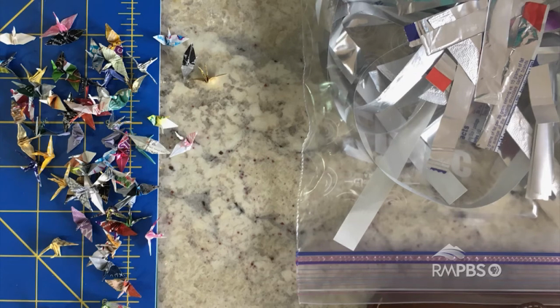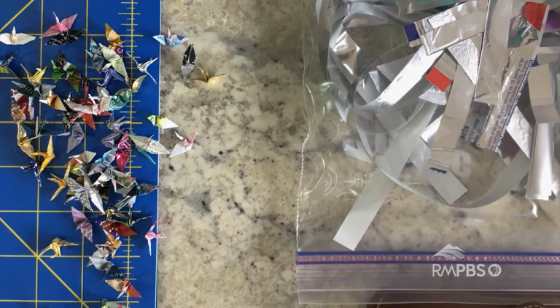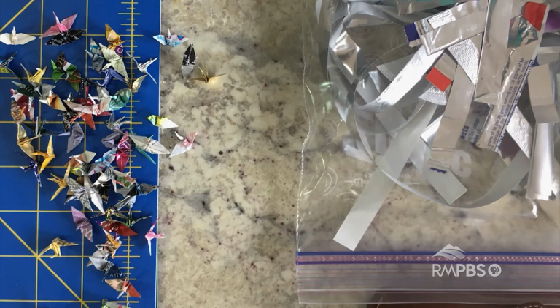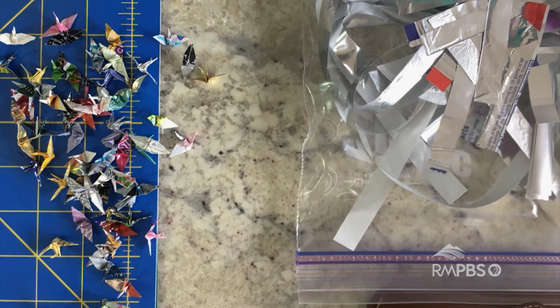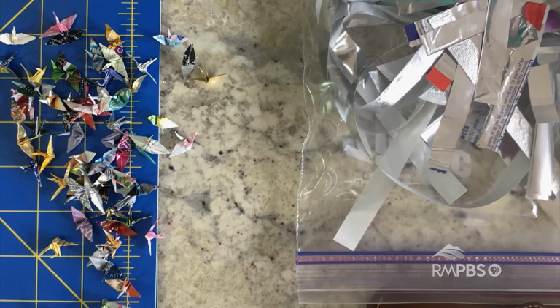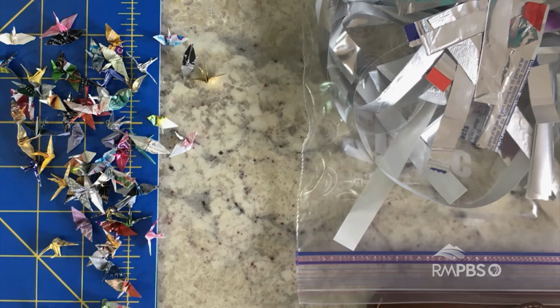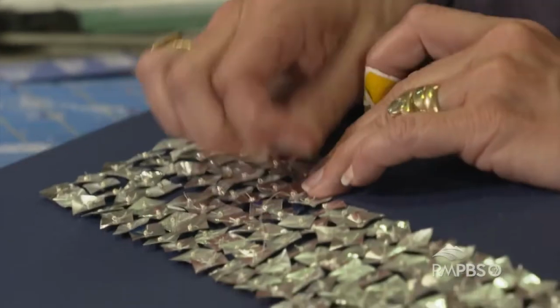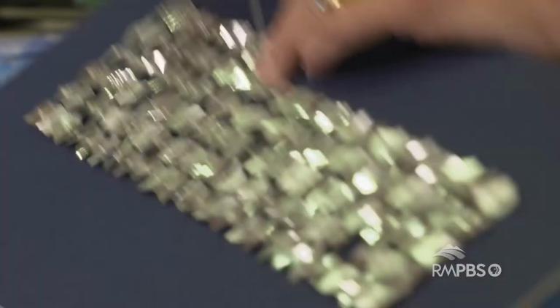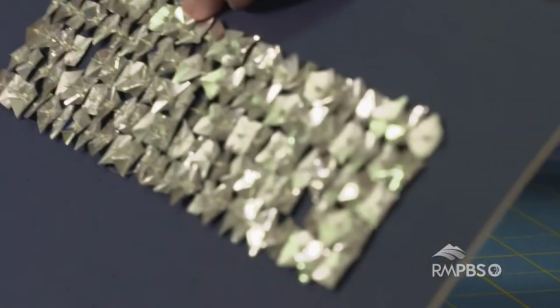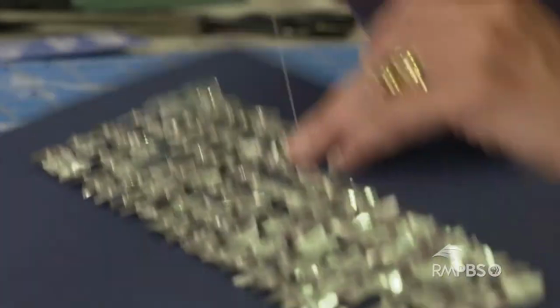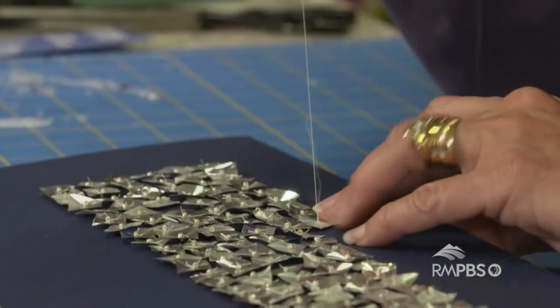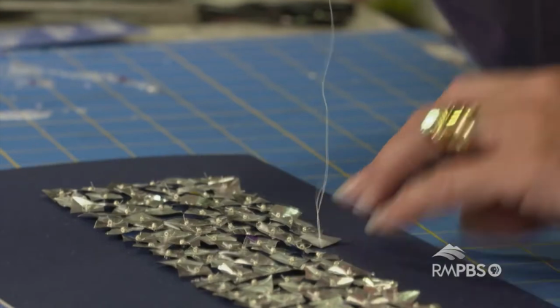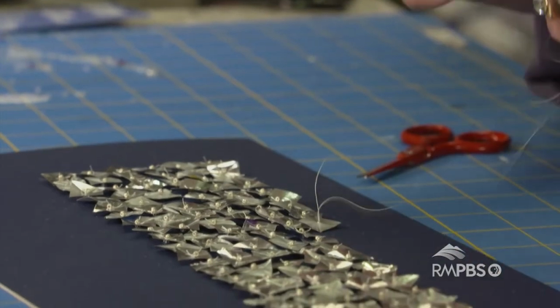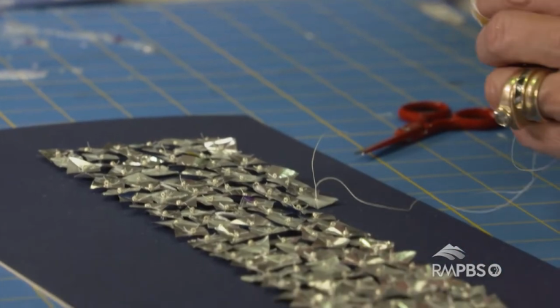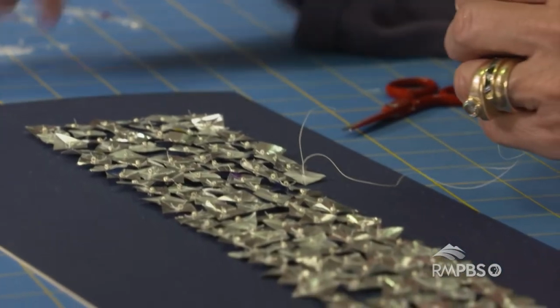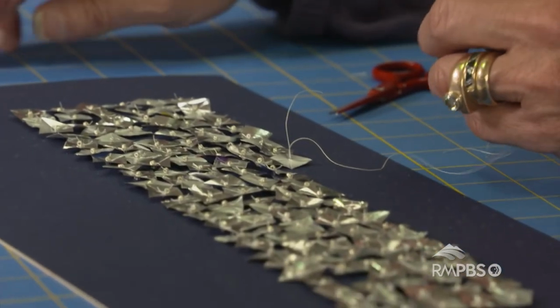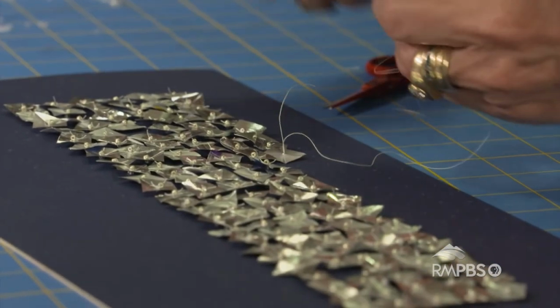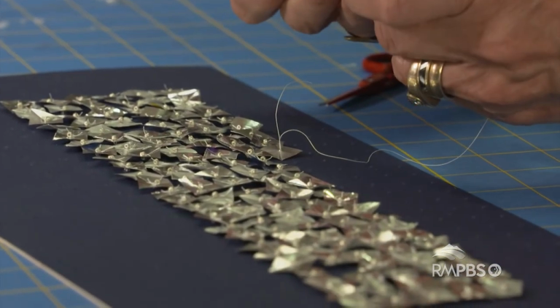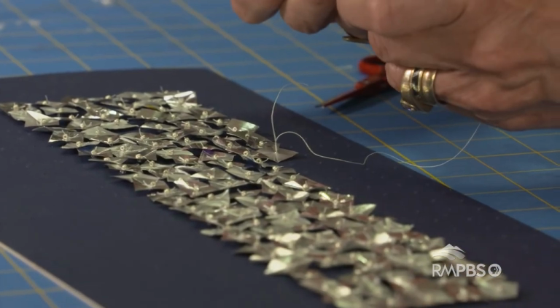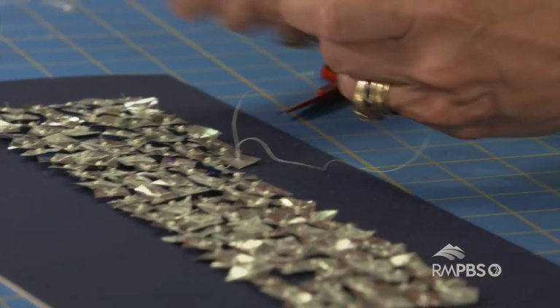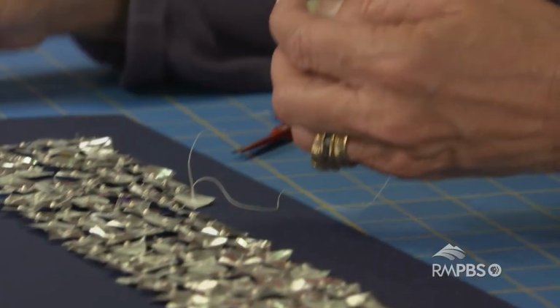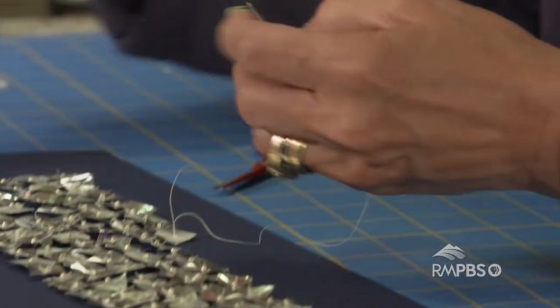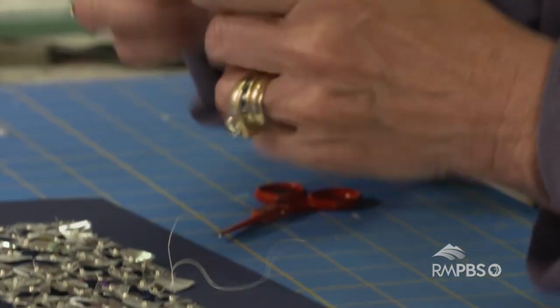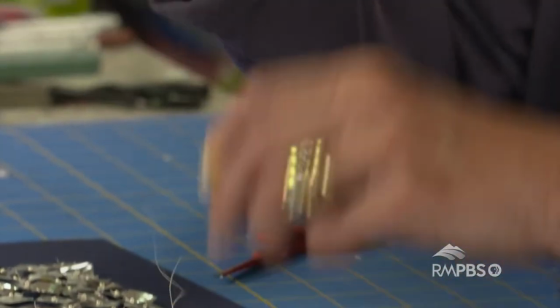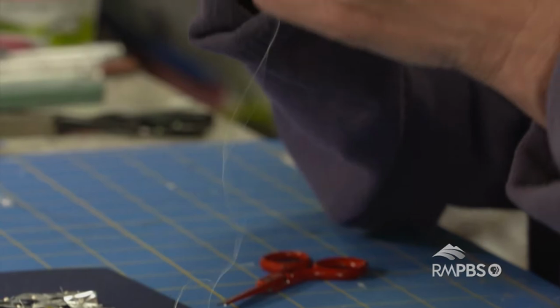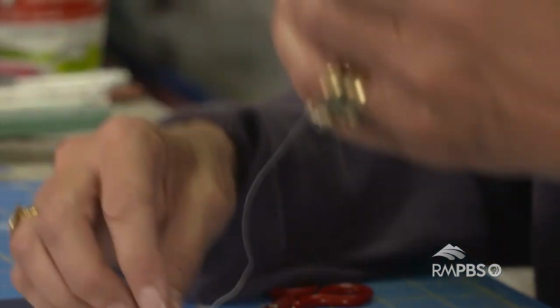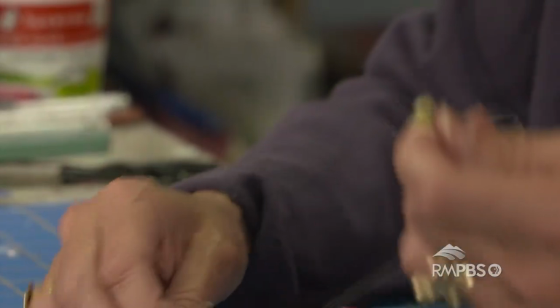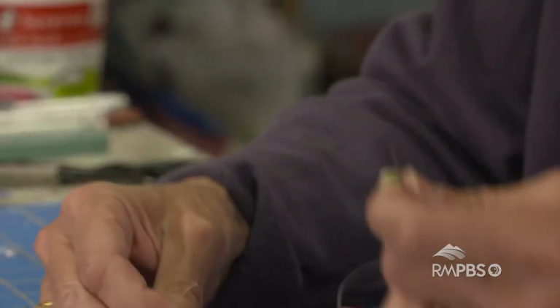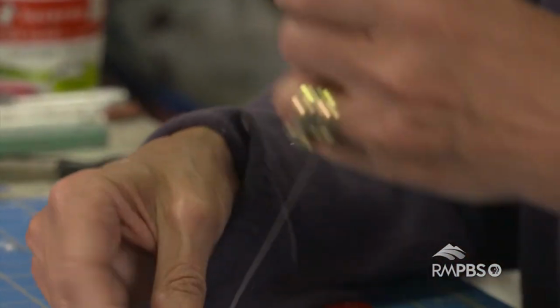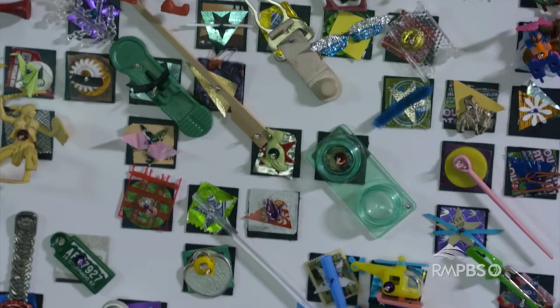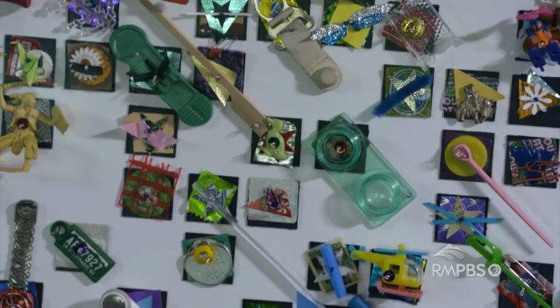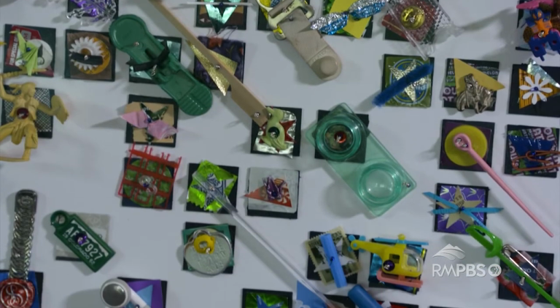I can save the planet and then sew together little pieces of trash to make a pattern or a color or a texture. Some people like my art, and some people hate my art — they can't figure out why you would be painting with trash.